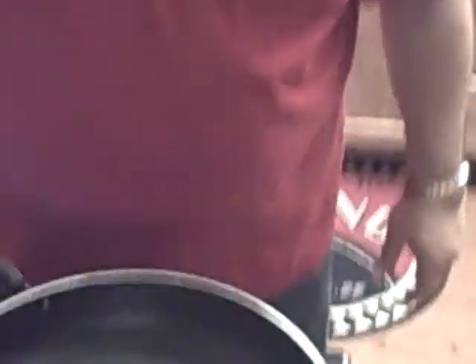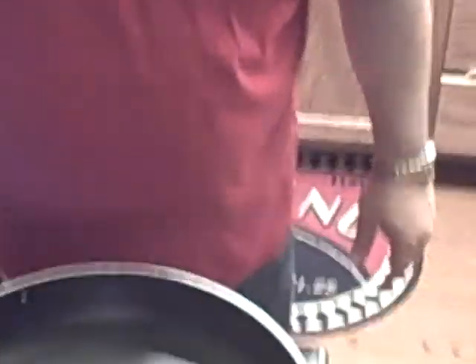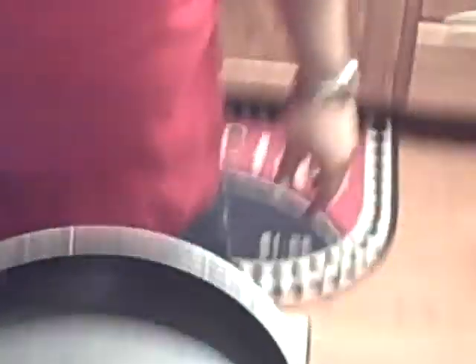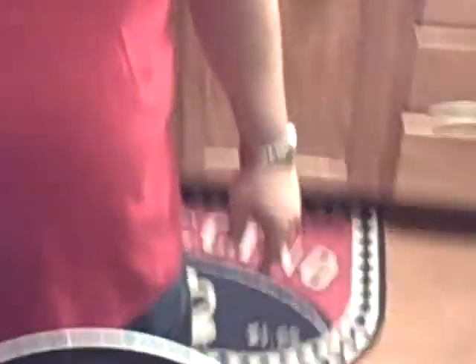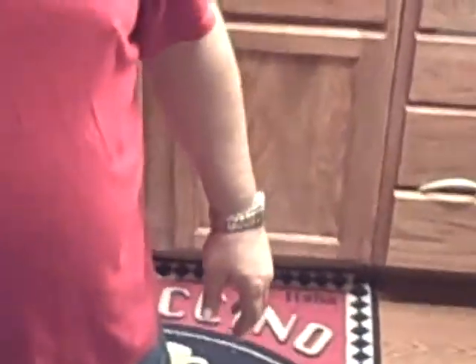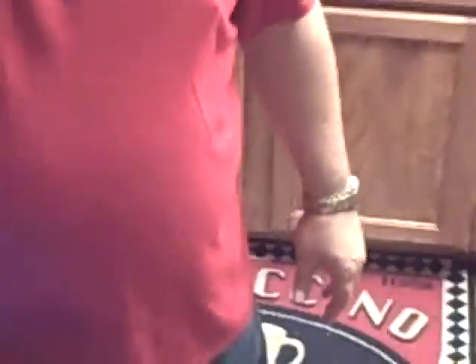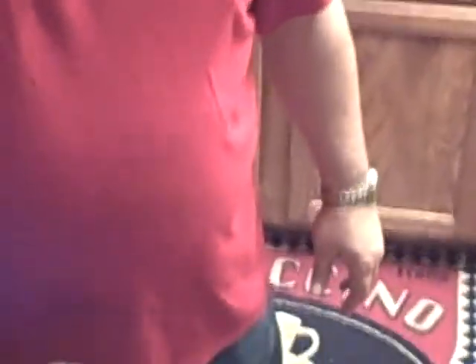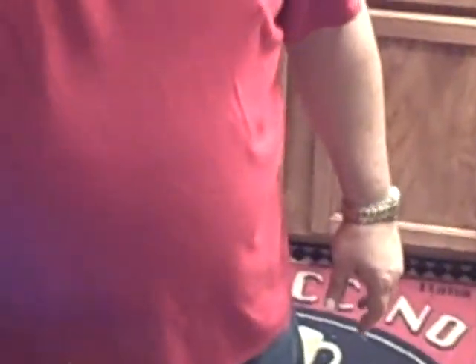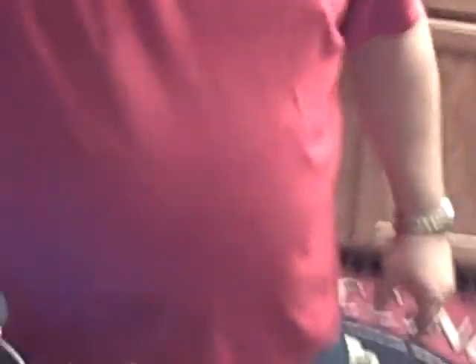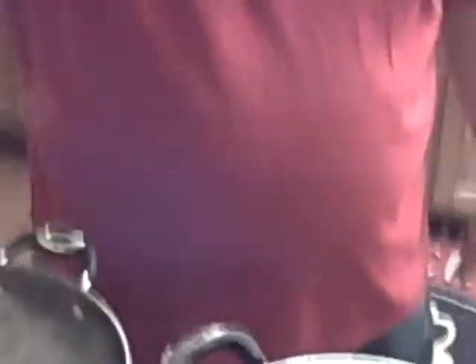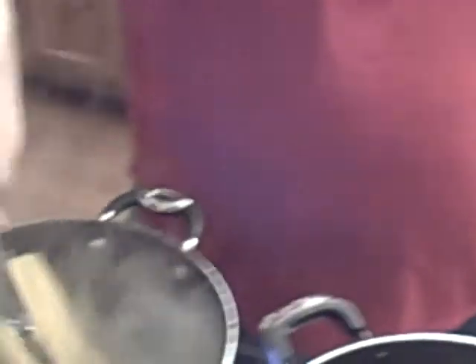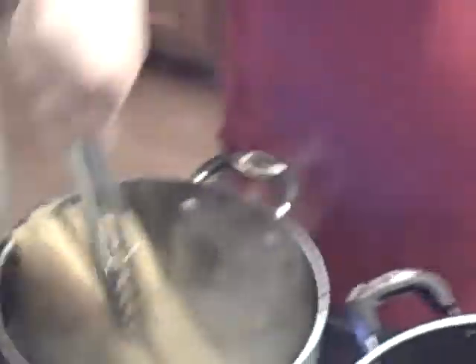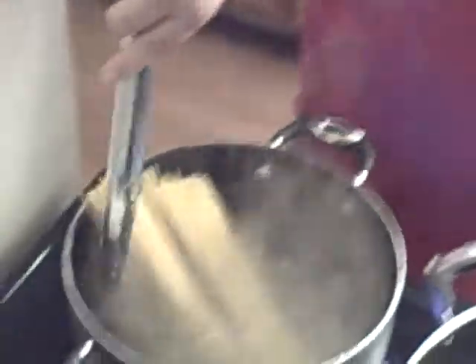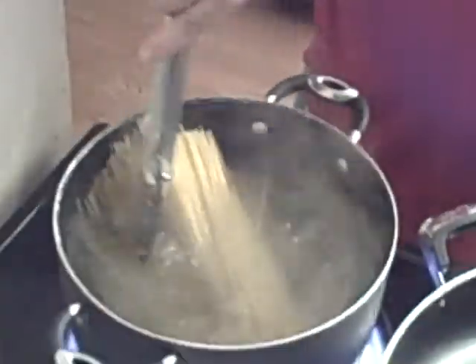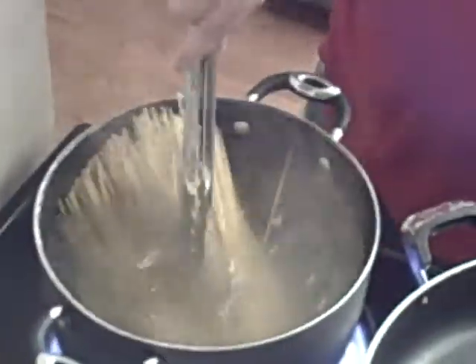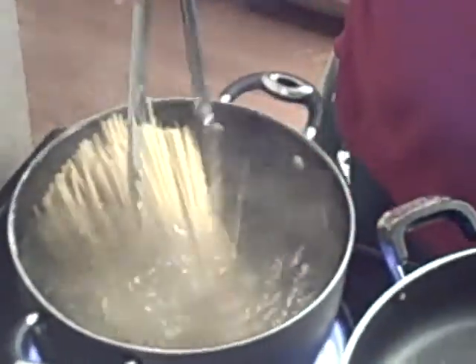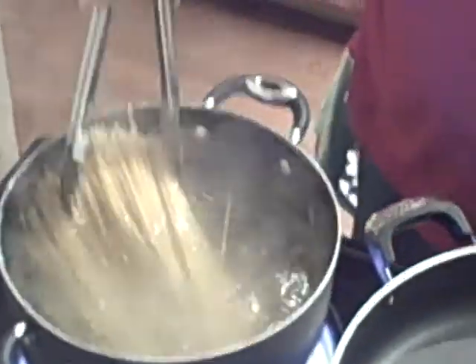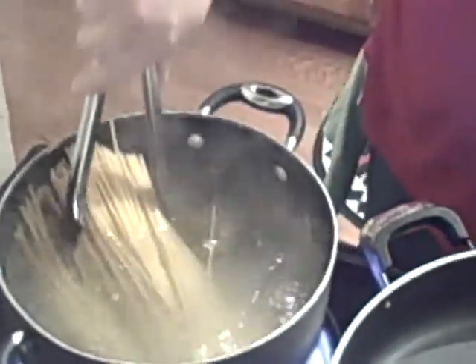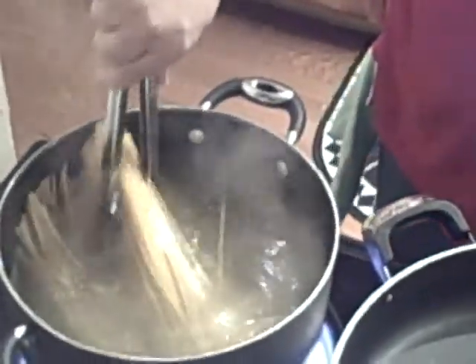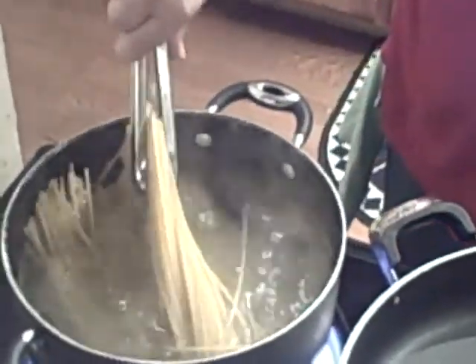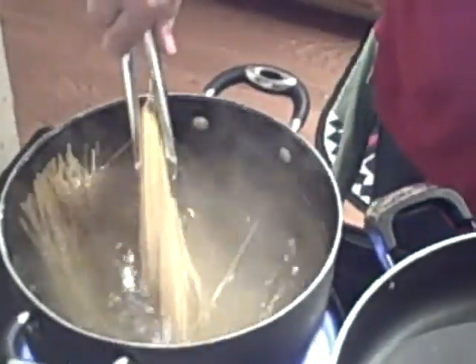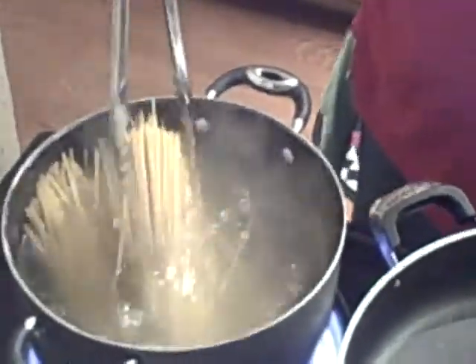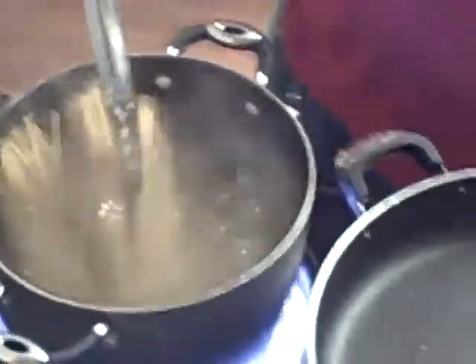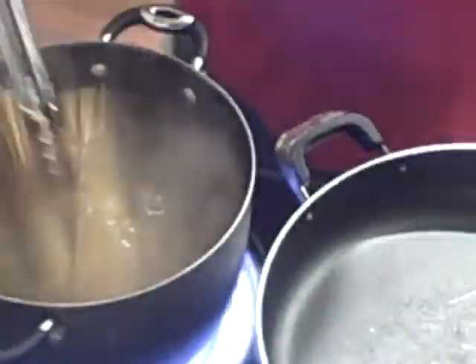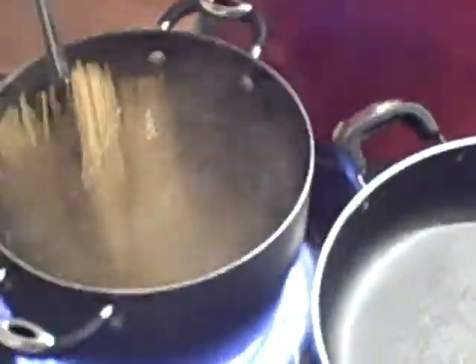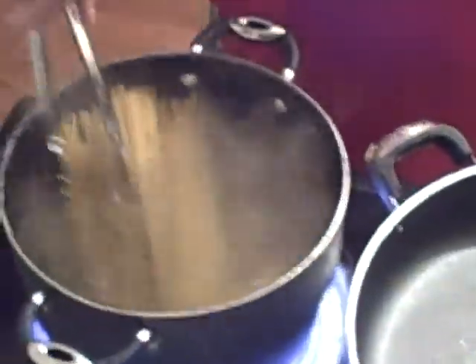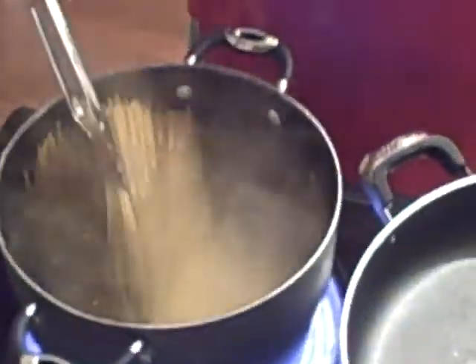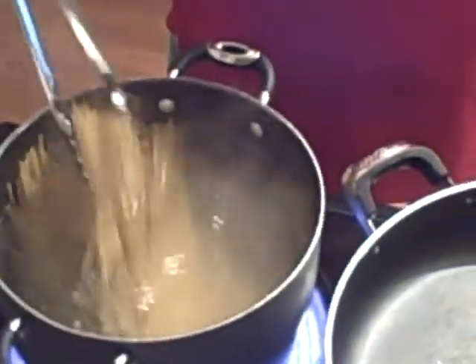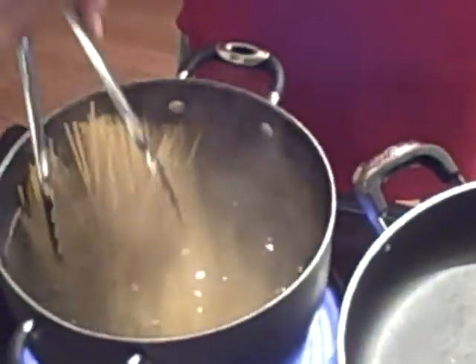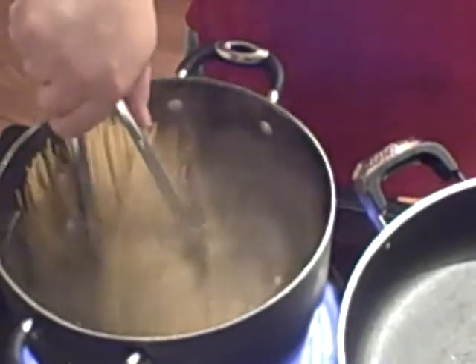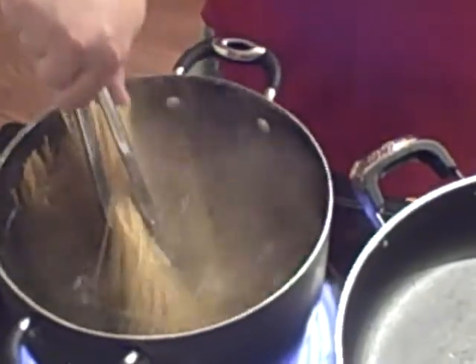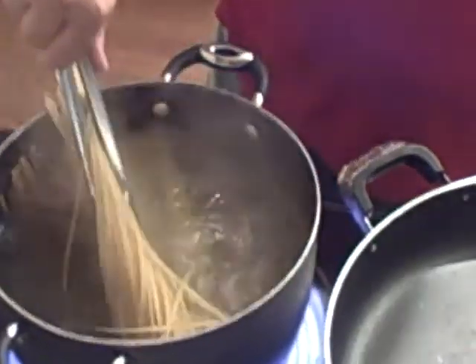Hello, we're over here in Vancouver, Washington. Ricky Sue is cooking a pot of shrimp scampi, actually. Those are the noodles that he put in the pot.